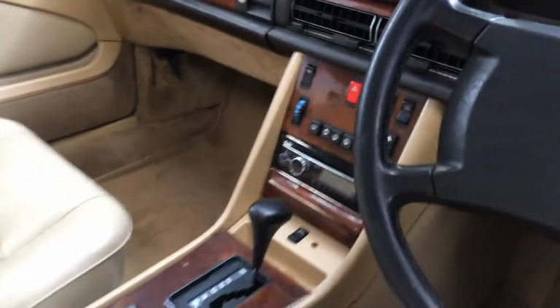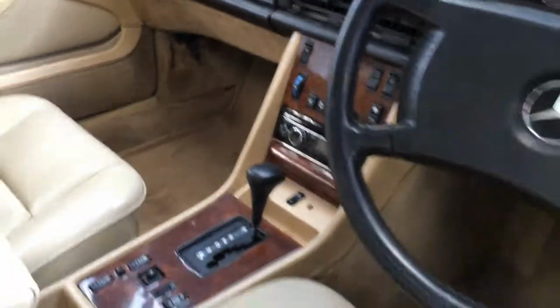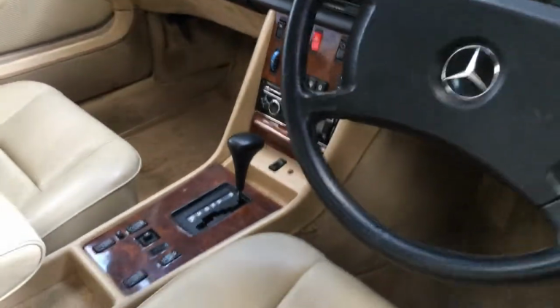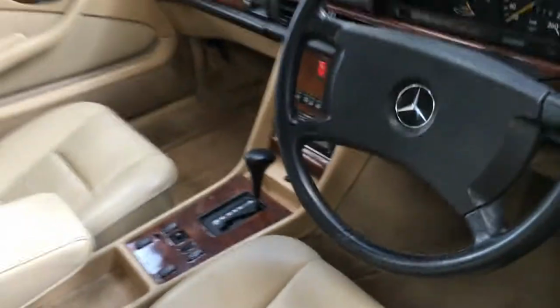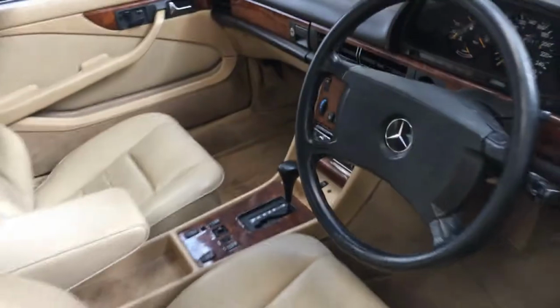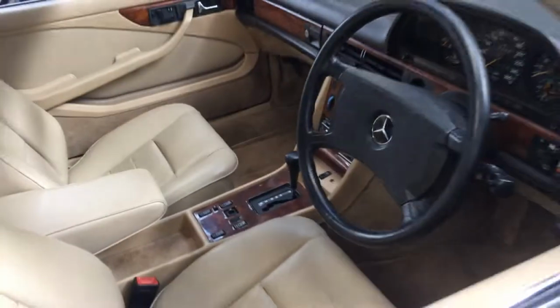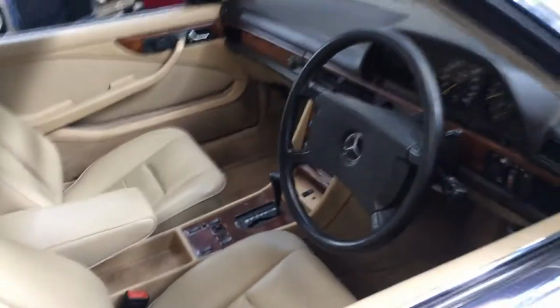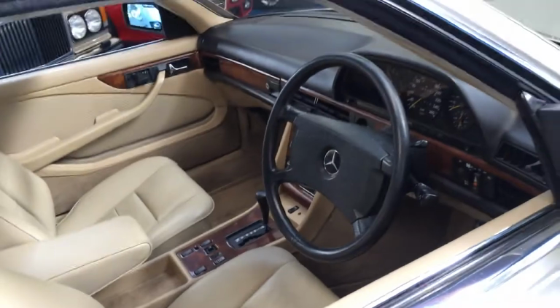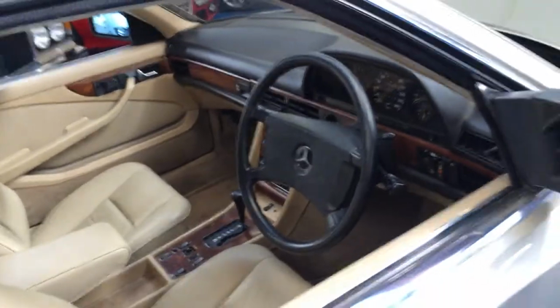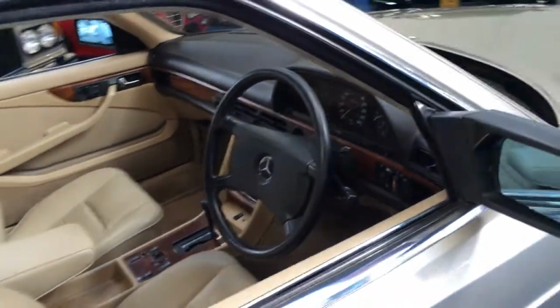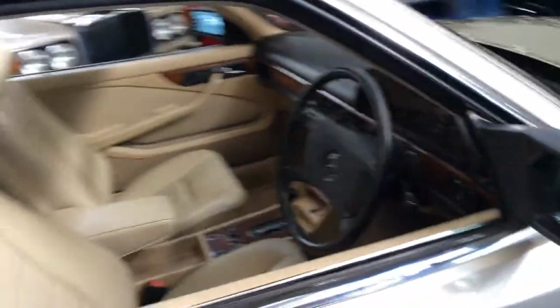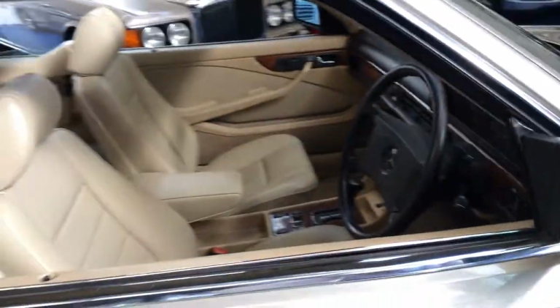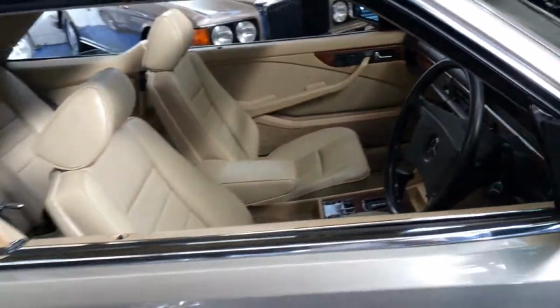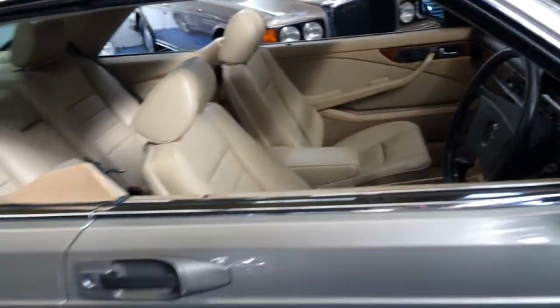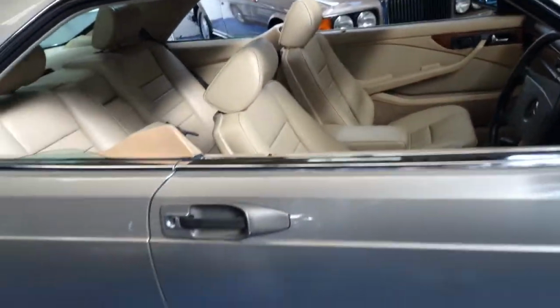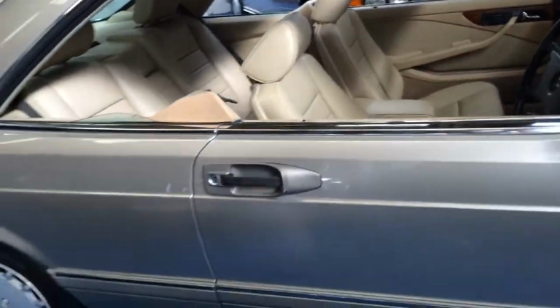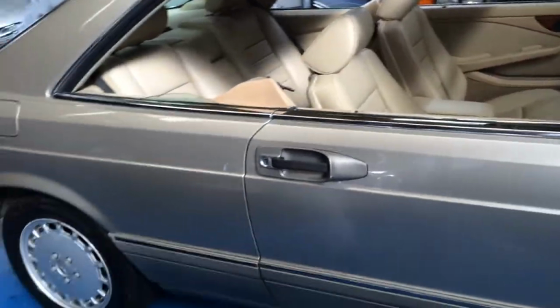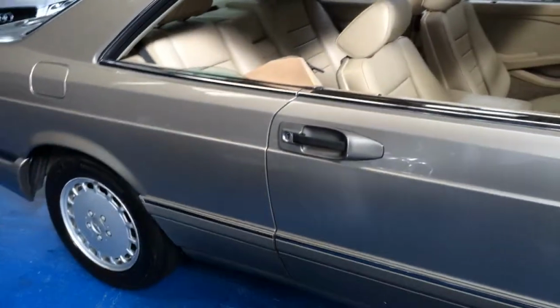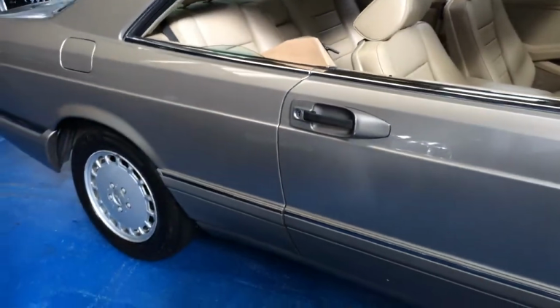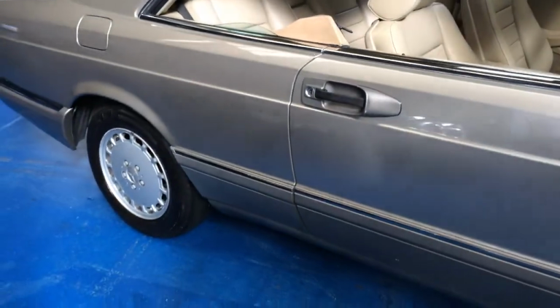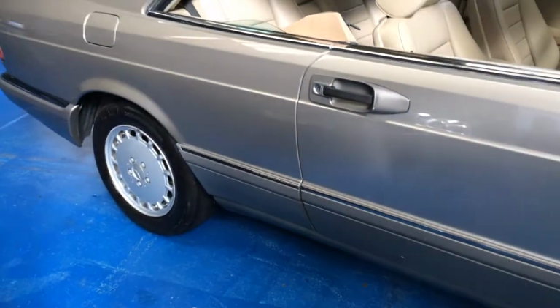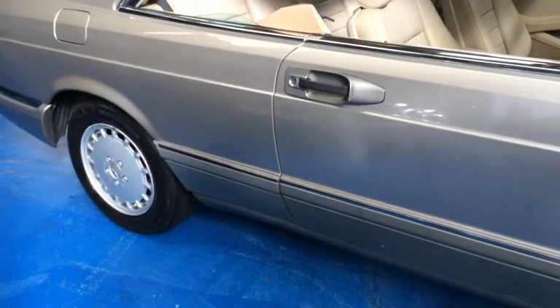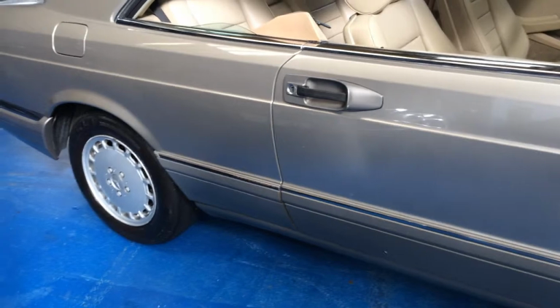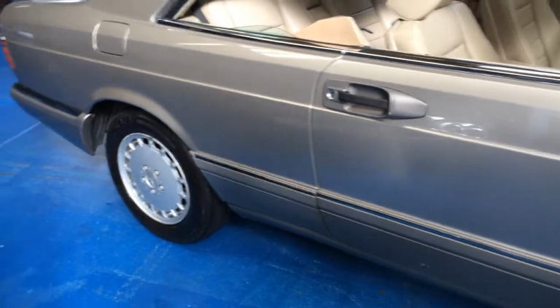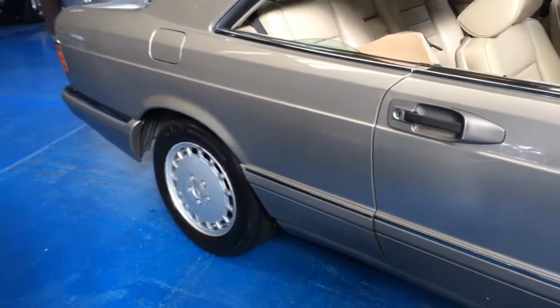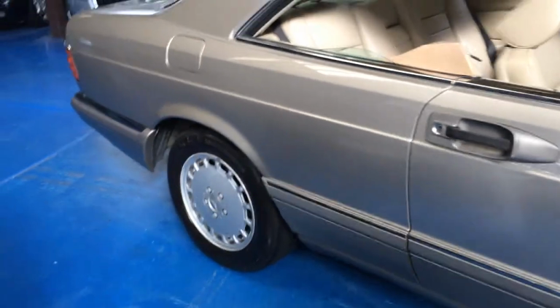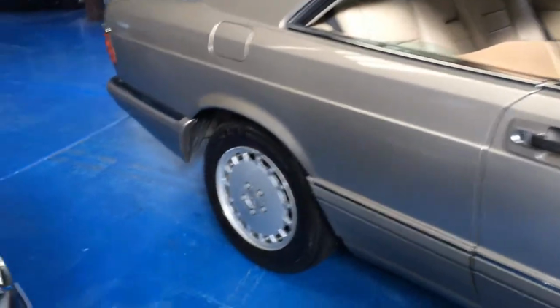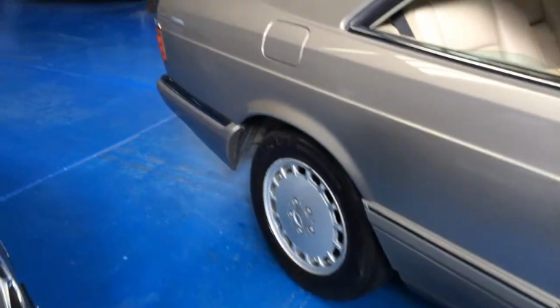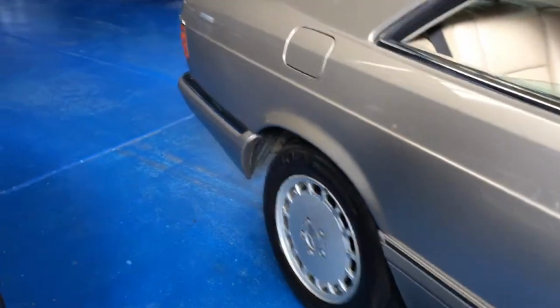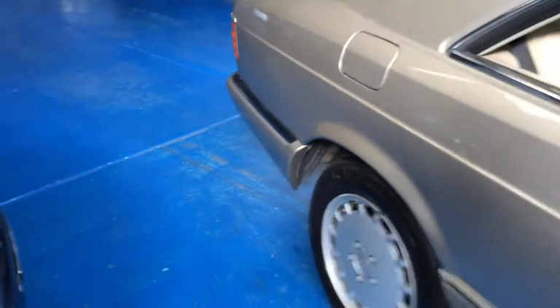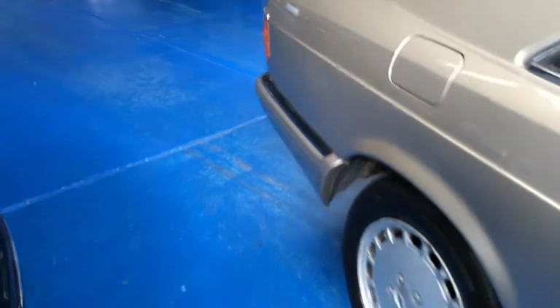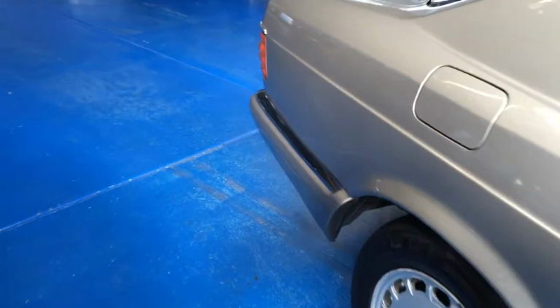It doesn't look like a car that's been parked outside. The body seems to be in very good condition. All the wheels are in good condition. It's got four Pirelli tyres on it.